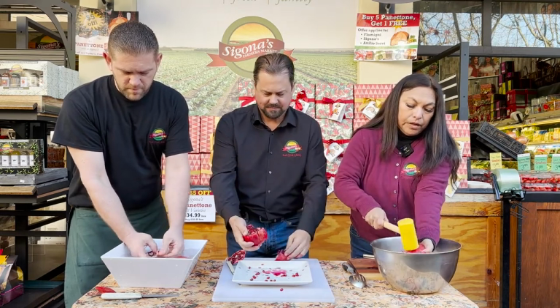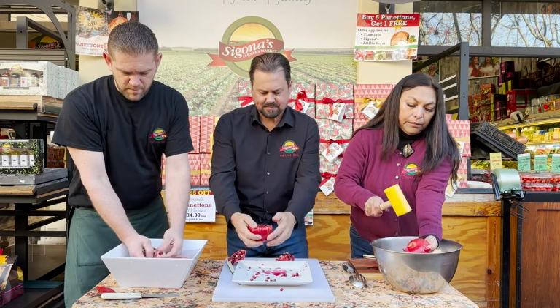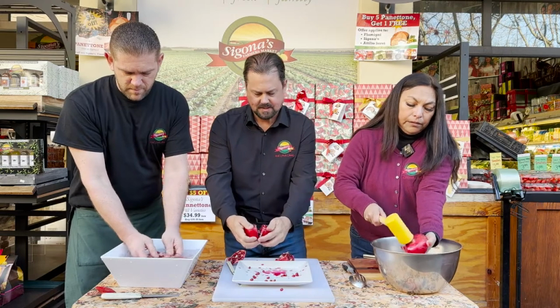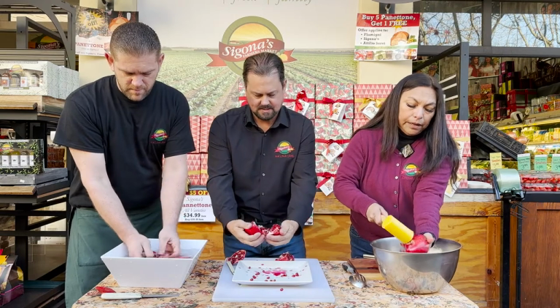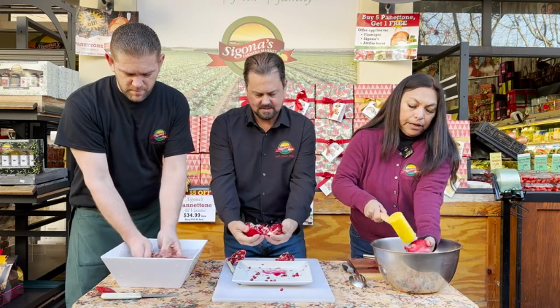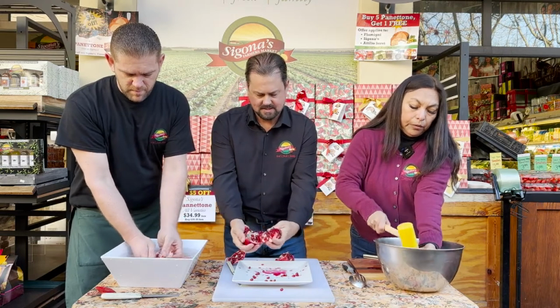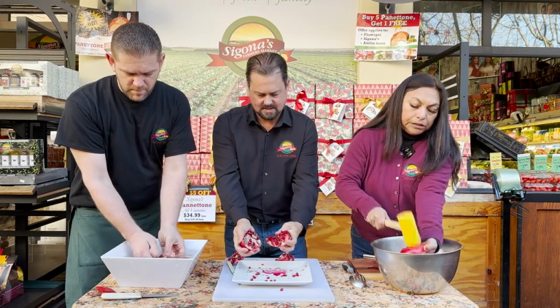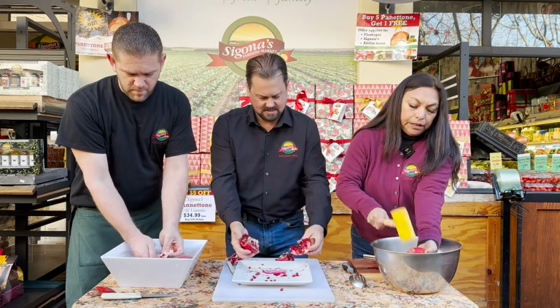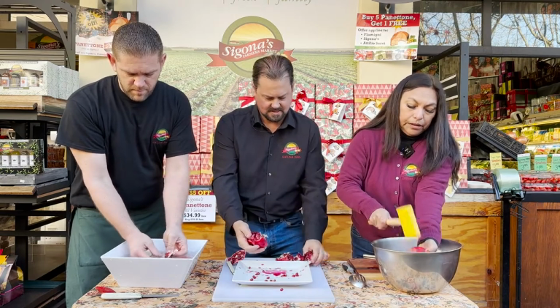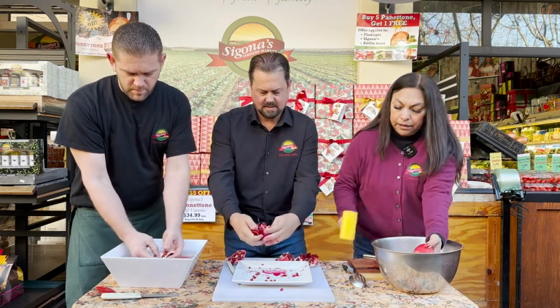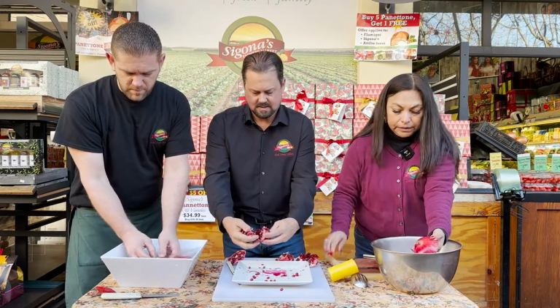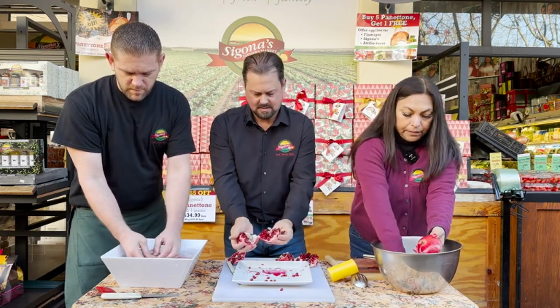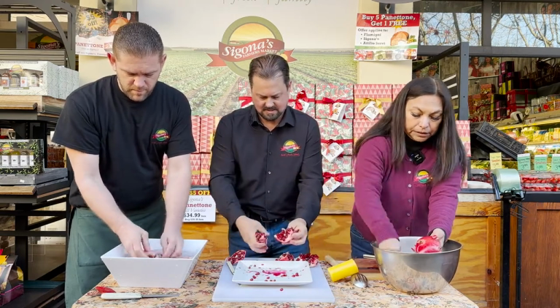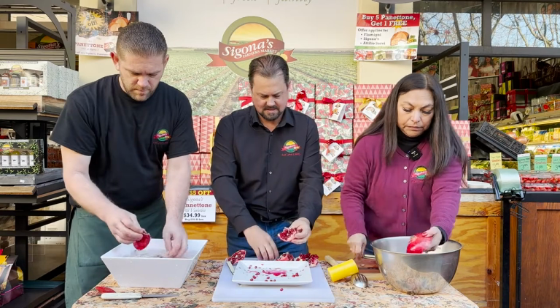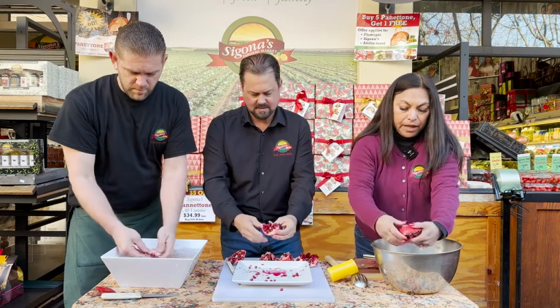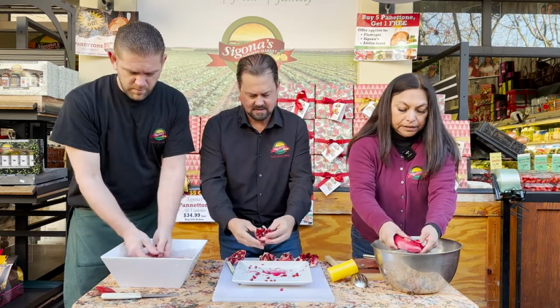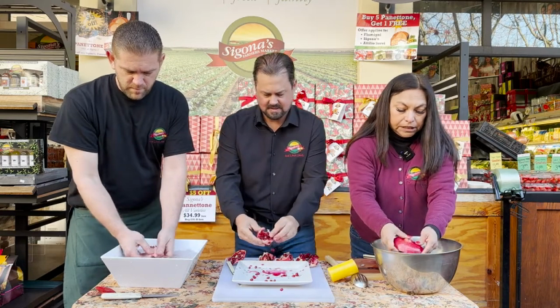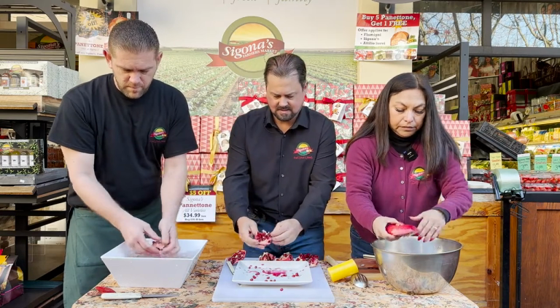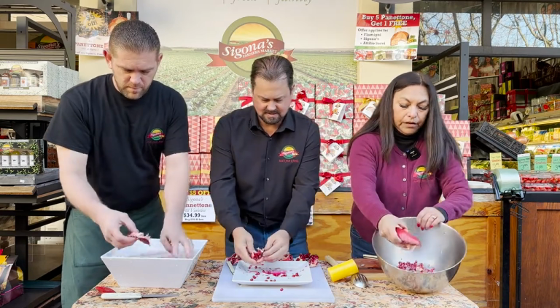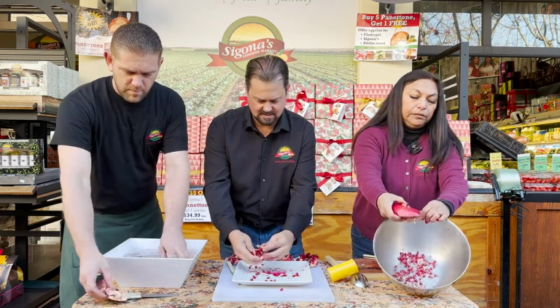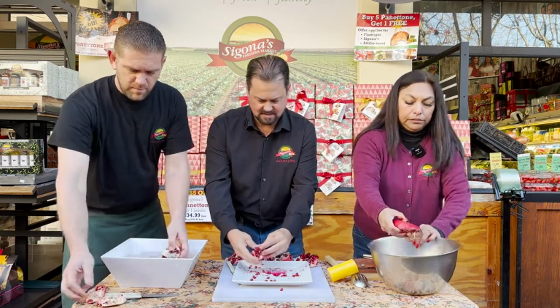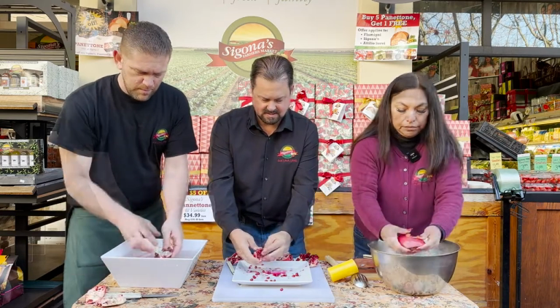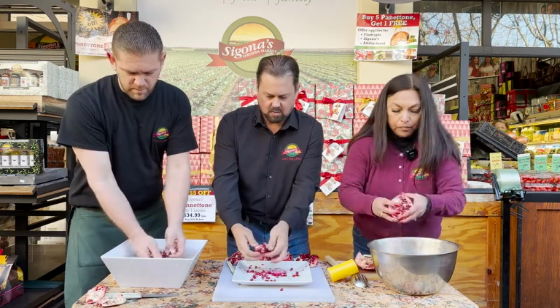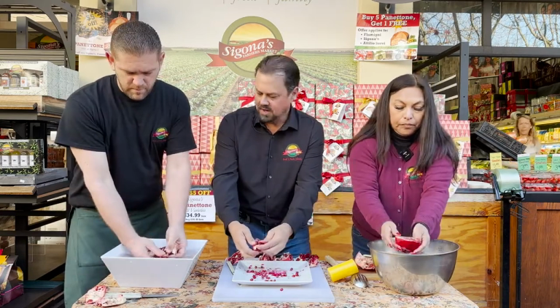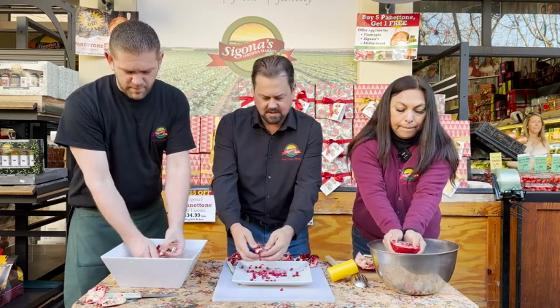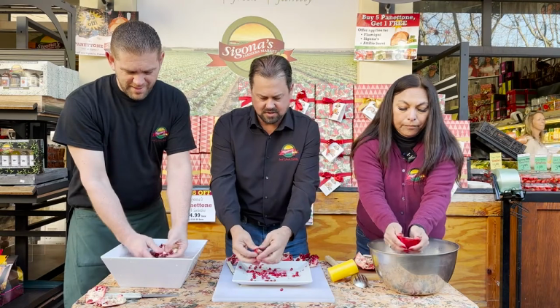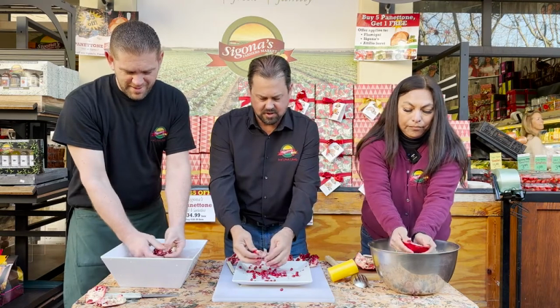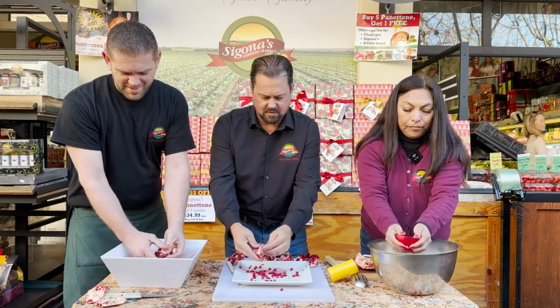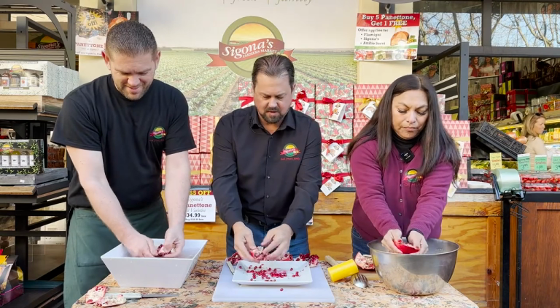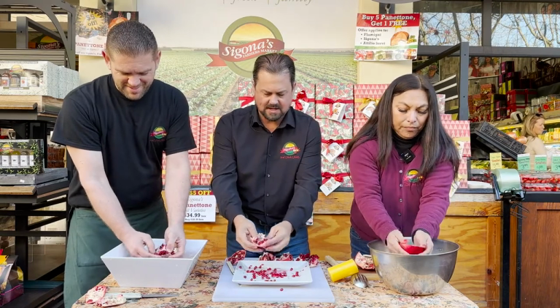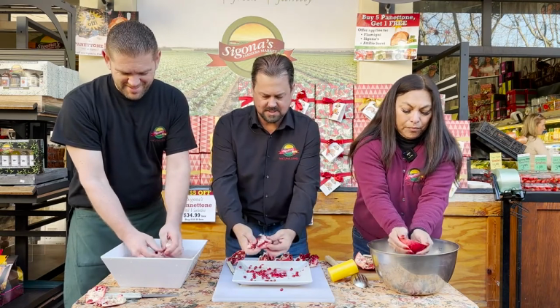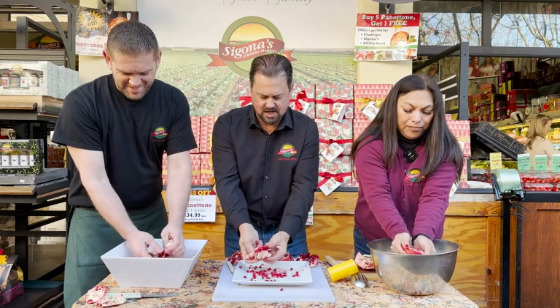Now I'm kind of whacking mine in a bowl here so that it doesn't make a mess and the seeds just fall out. We're all wearing dark colors — good thing. You don't want to wear your white. This is a messy job.